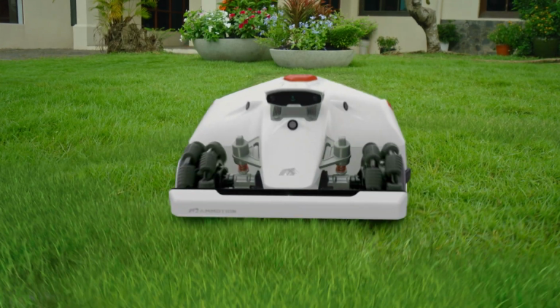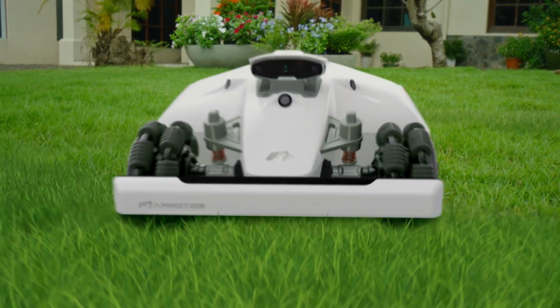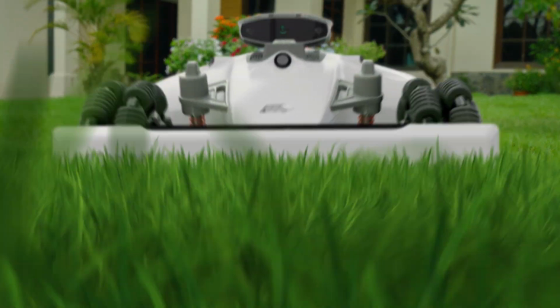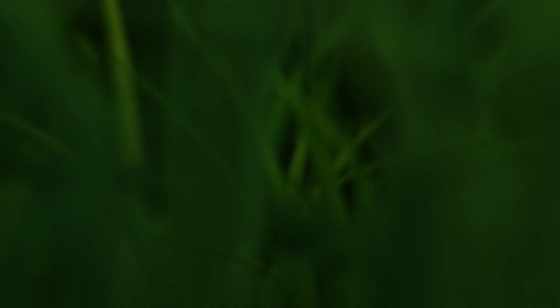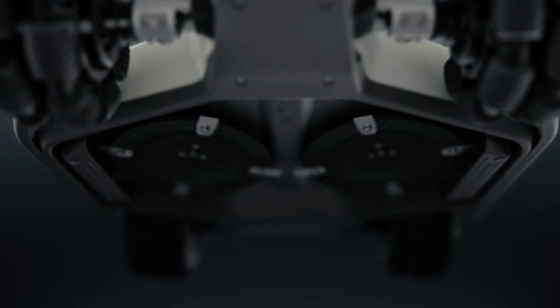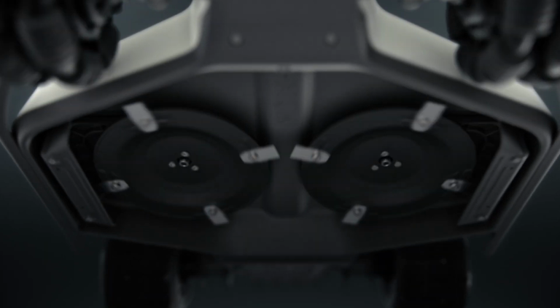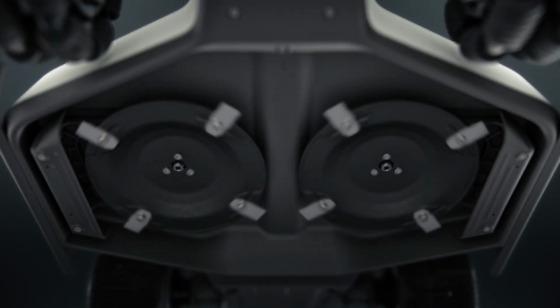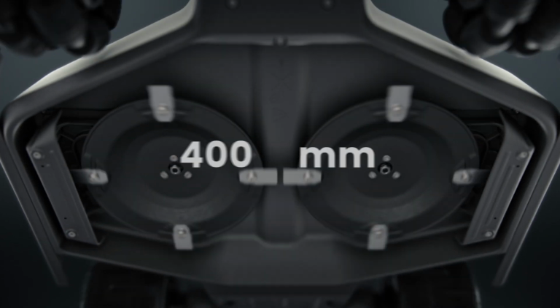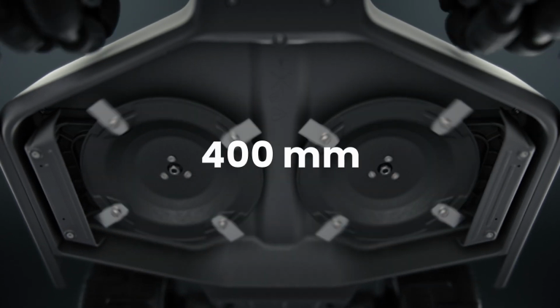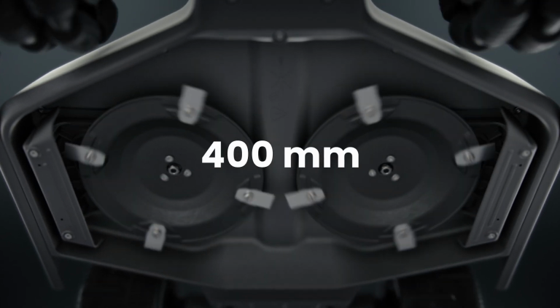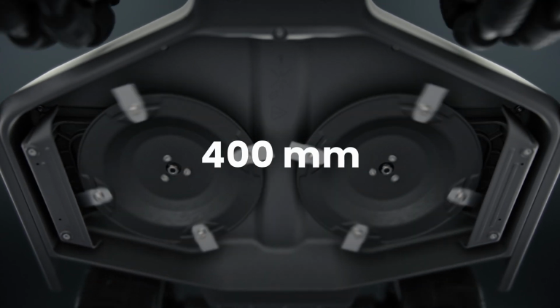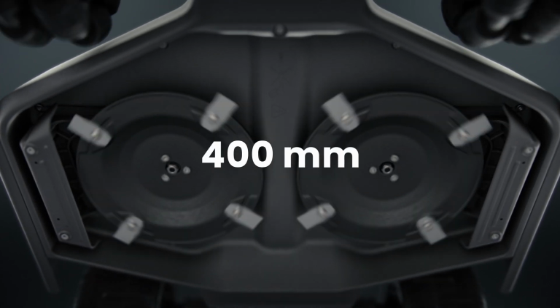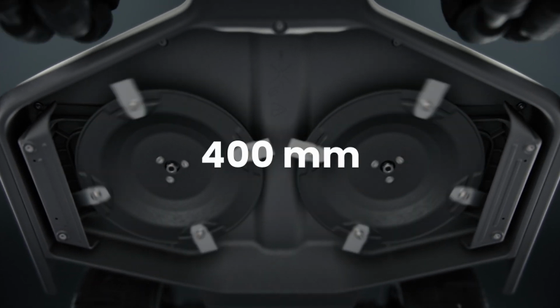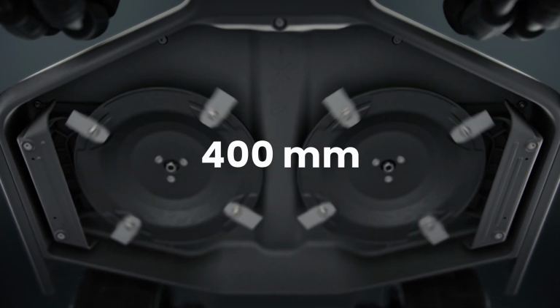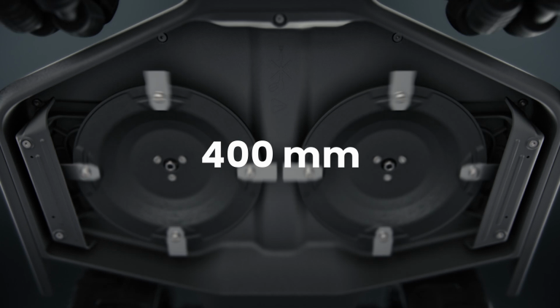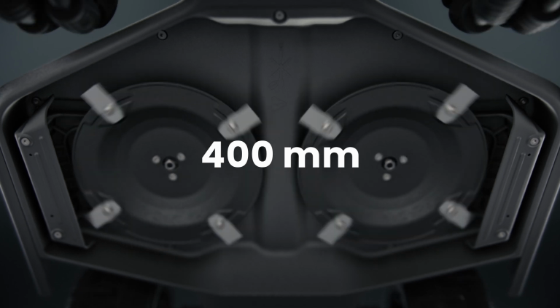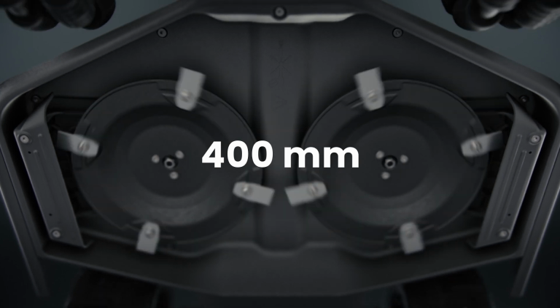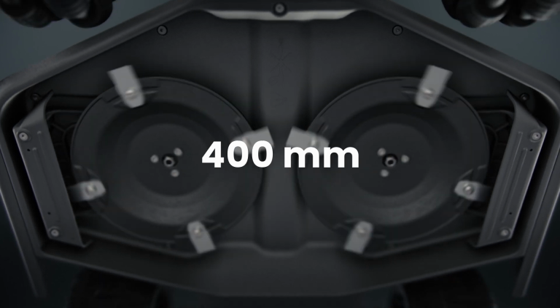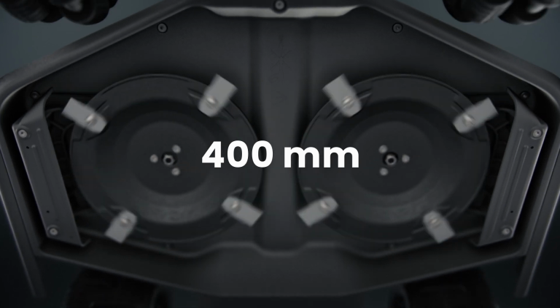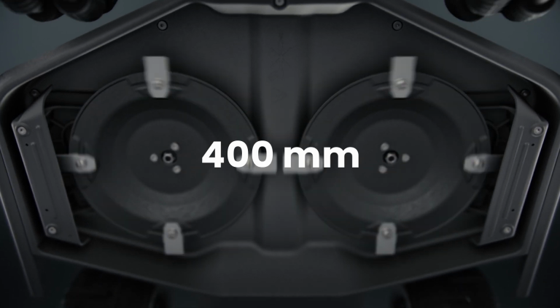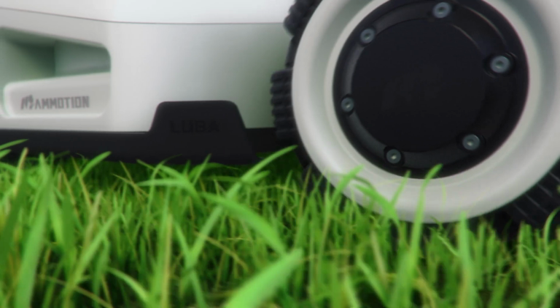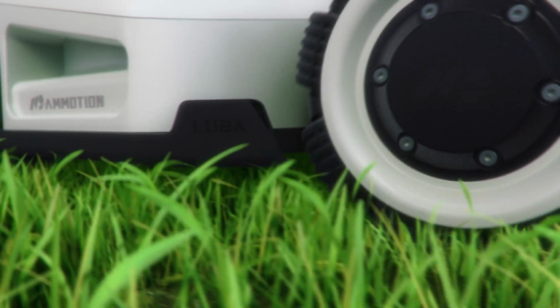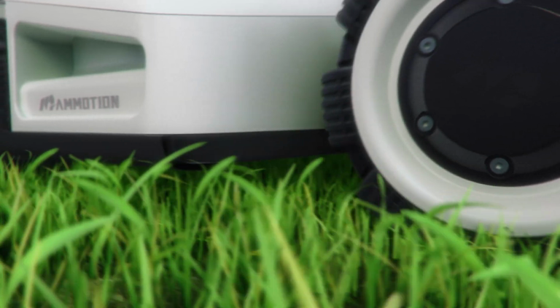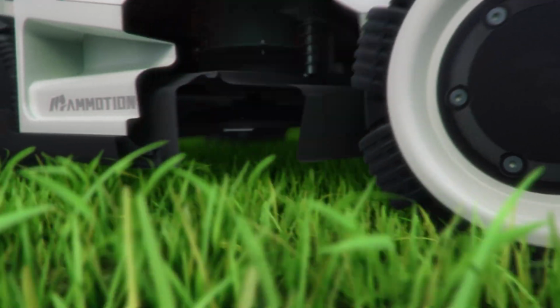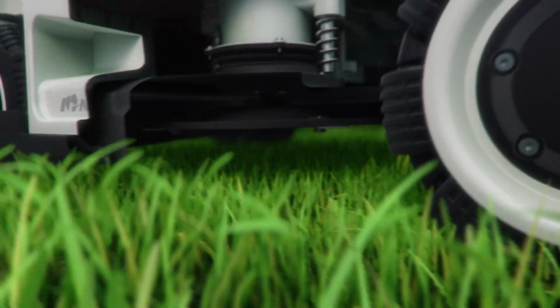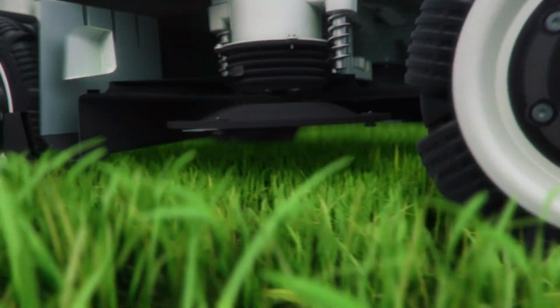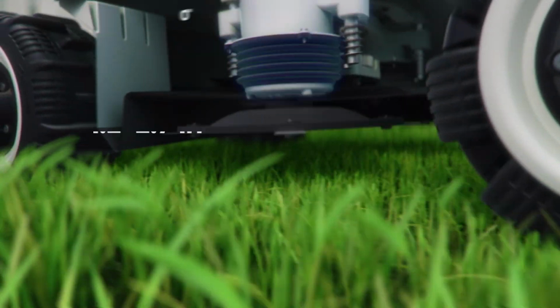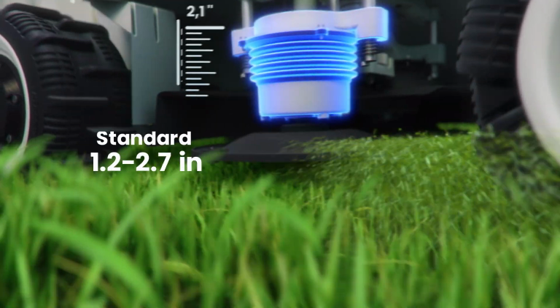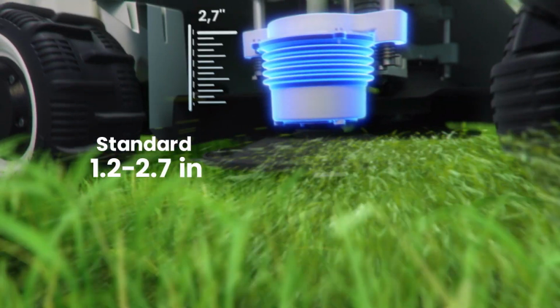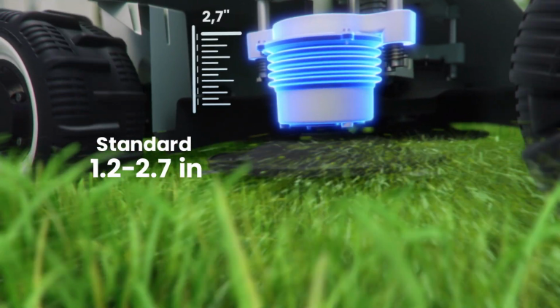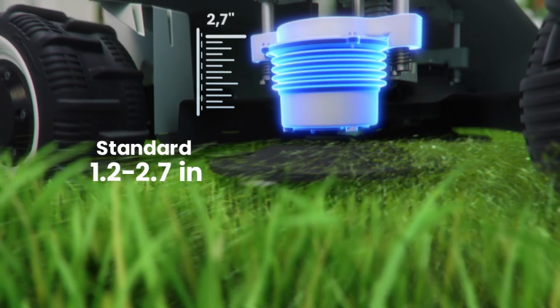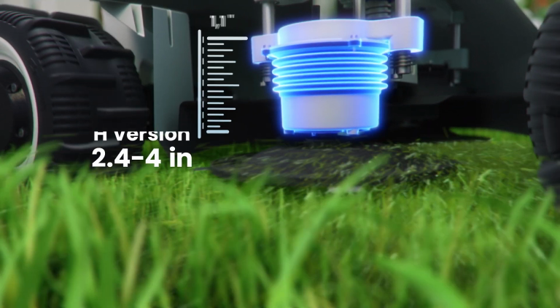Under the hood, it wields dual cutting plates with an effective width of 400 millimeters. Cutting height can be adjusted to your liking through the mobile app.